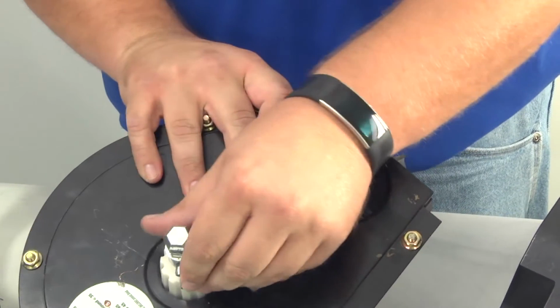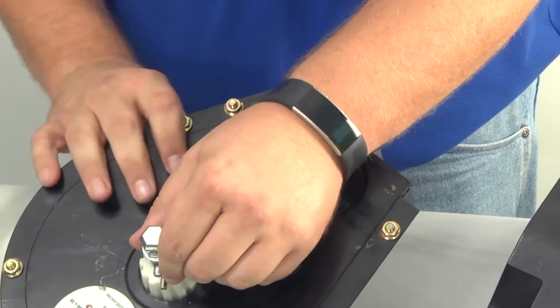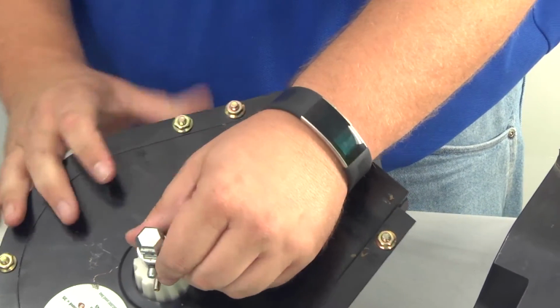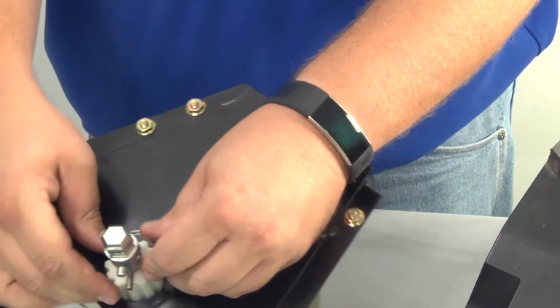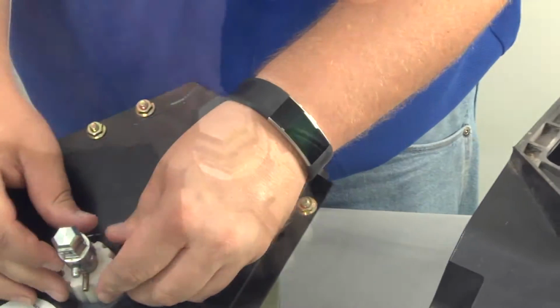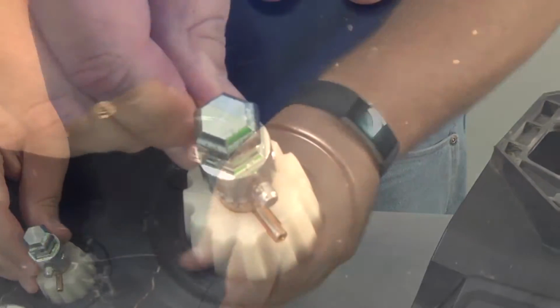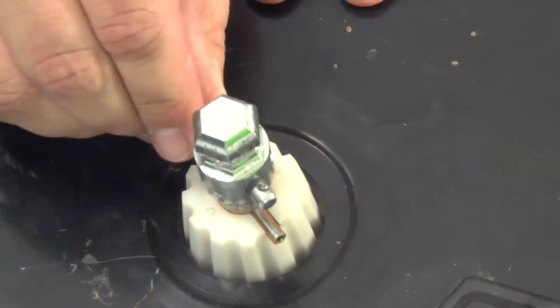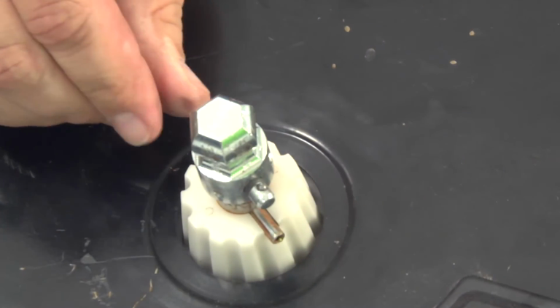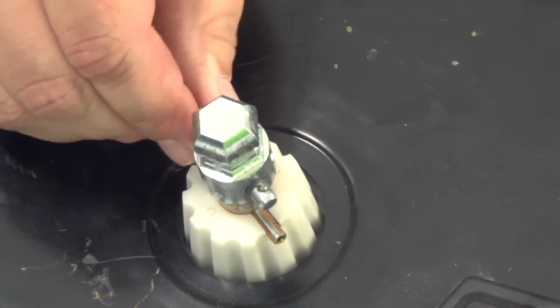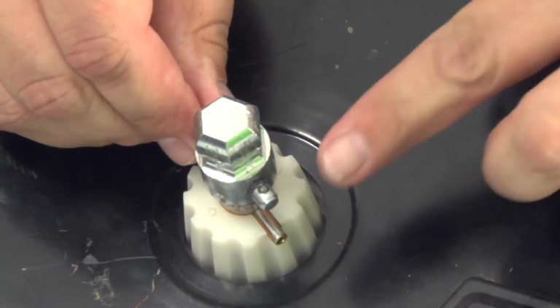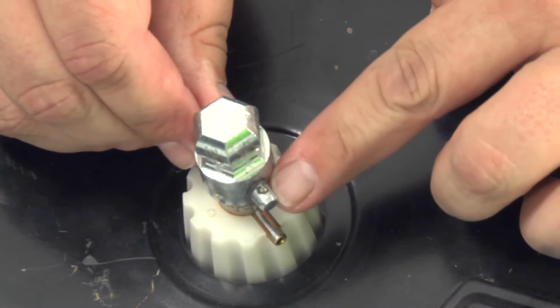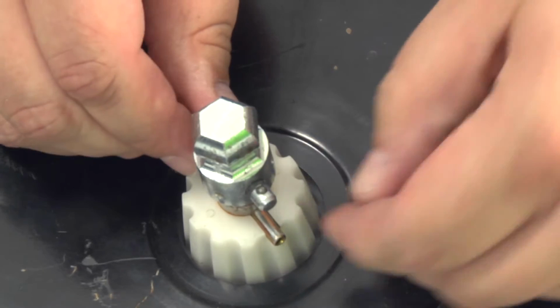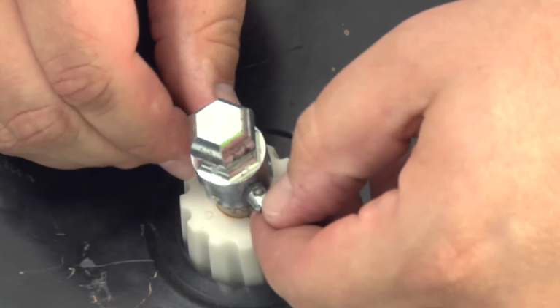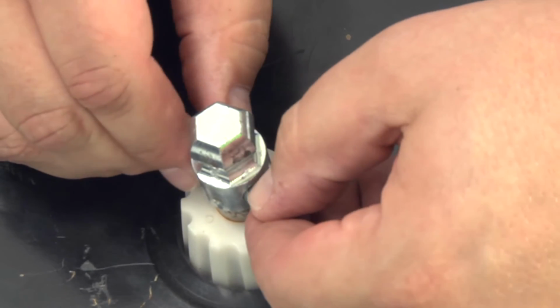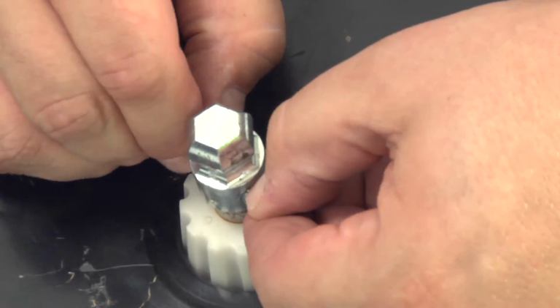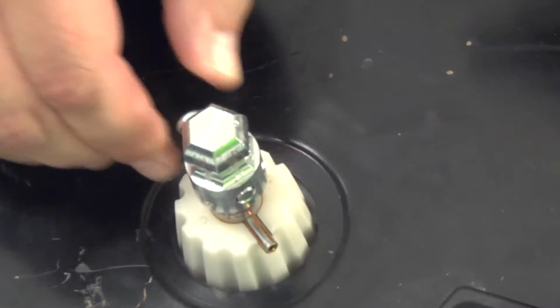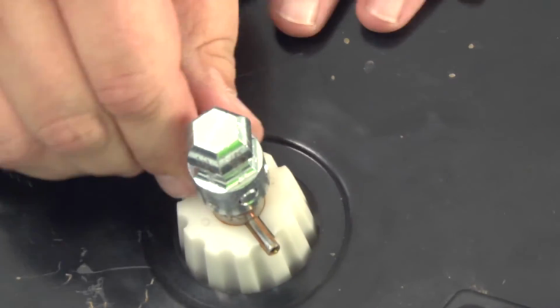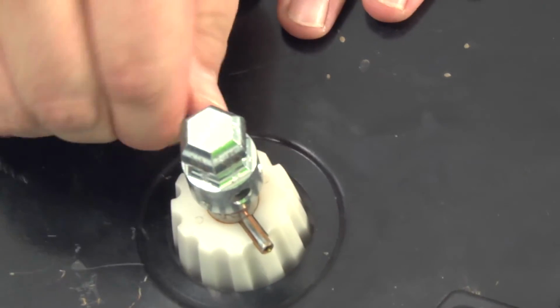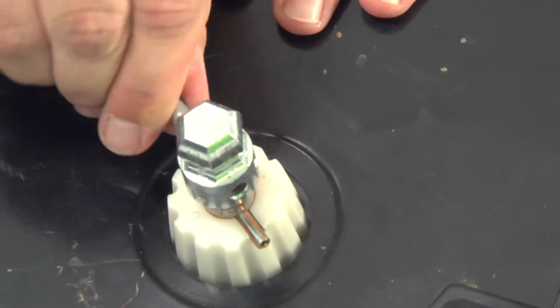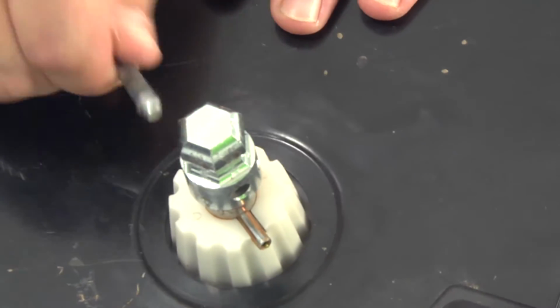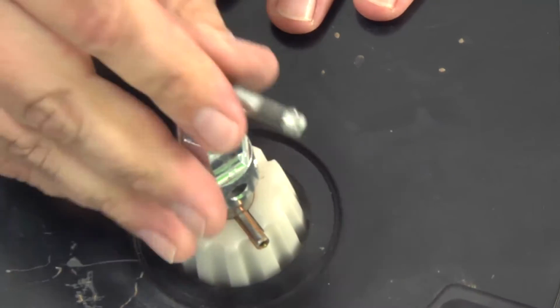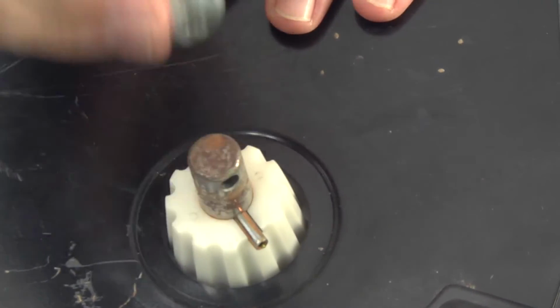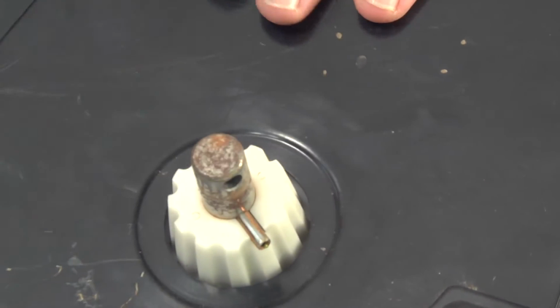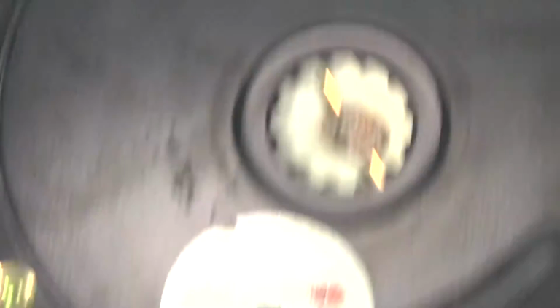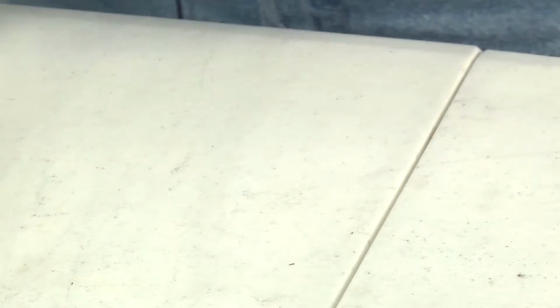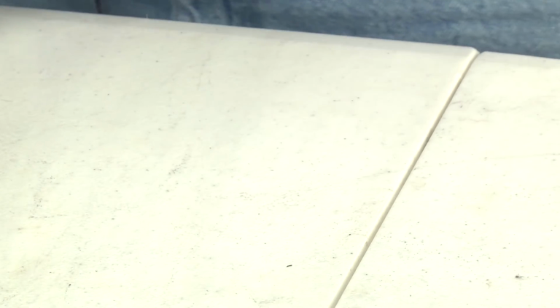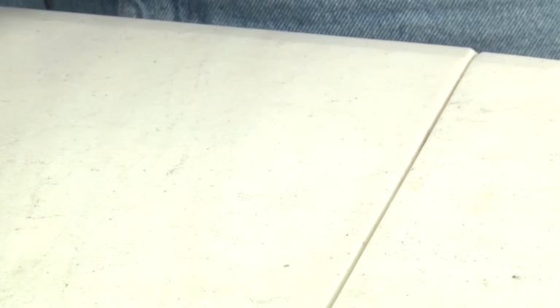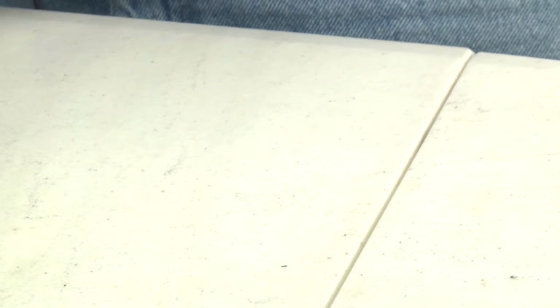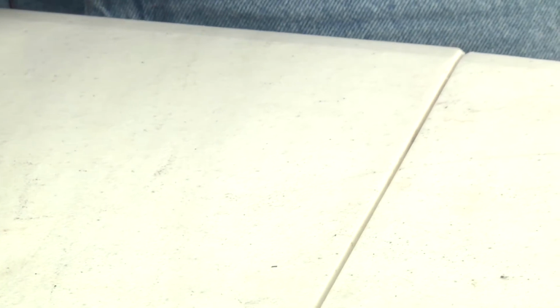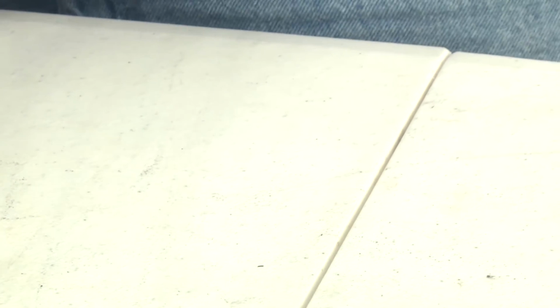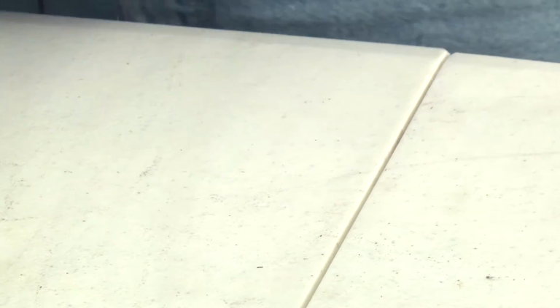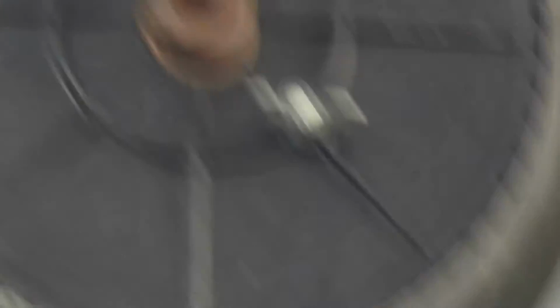We're going to take that hex shaft off of the corn meter. You'll notice it's got a little detent pin, so if we just push down on this little ball here, we can pop that pin out of there, take that hex drive off, and move that to our bean meter.